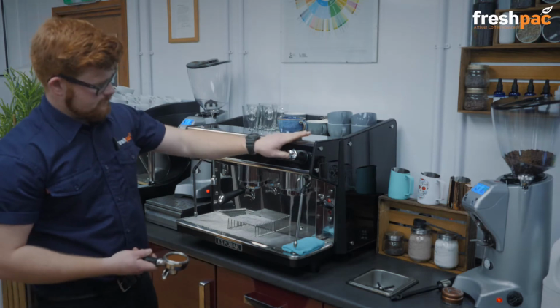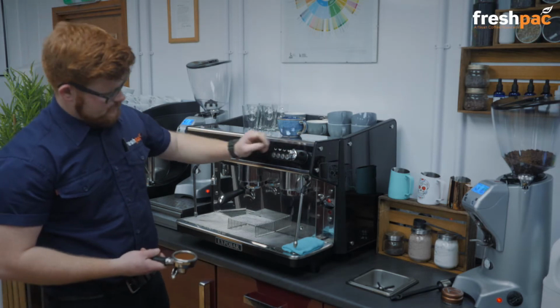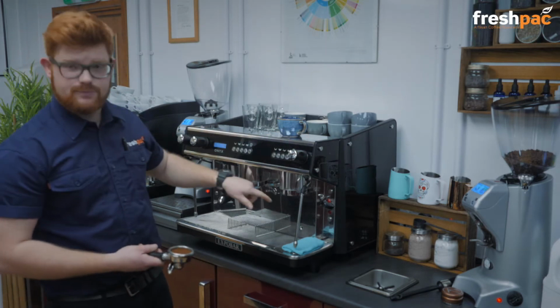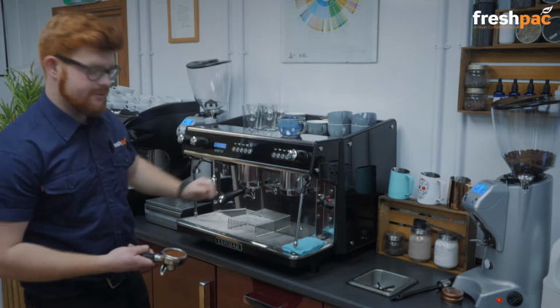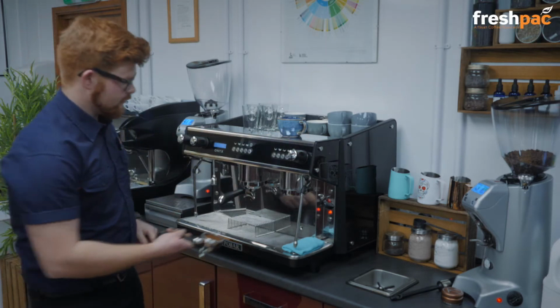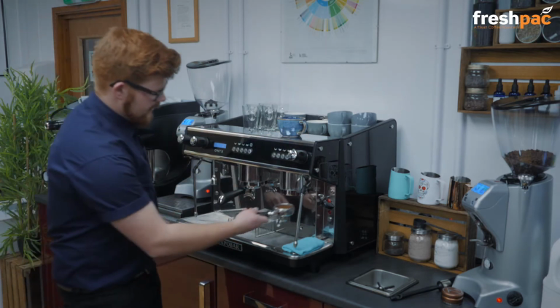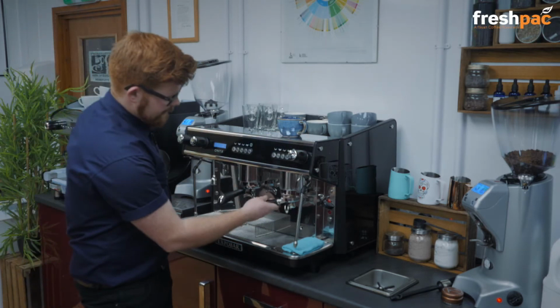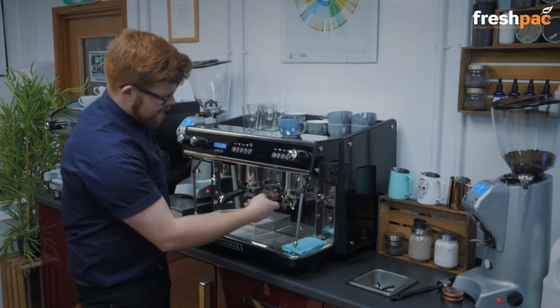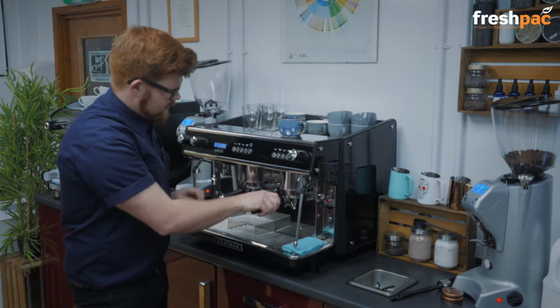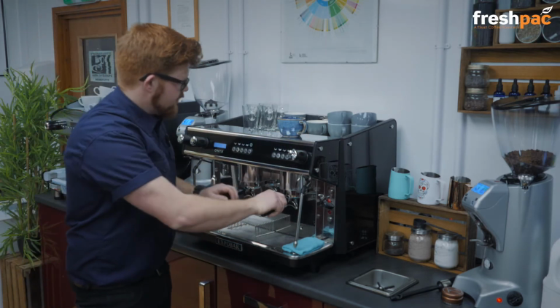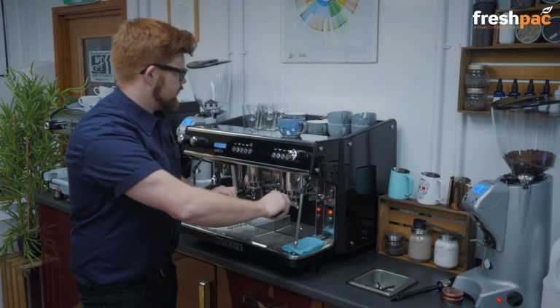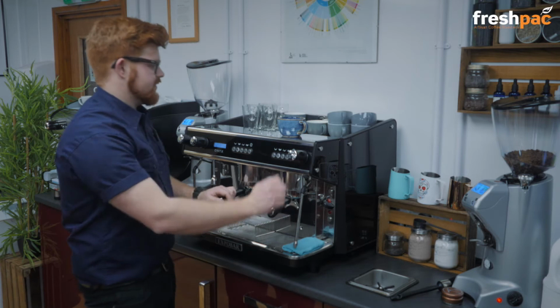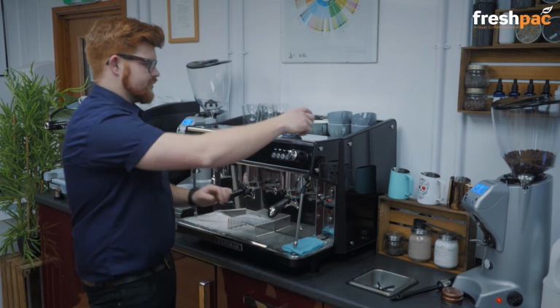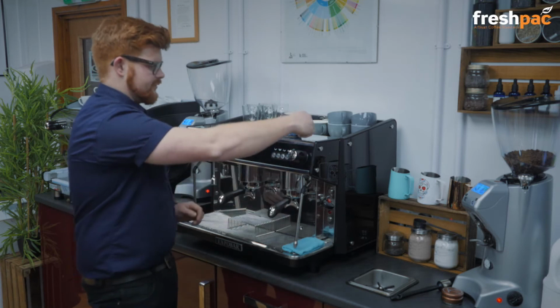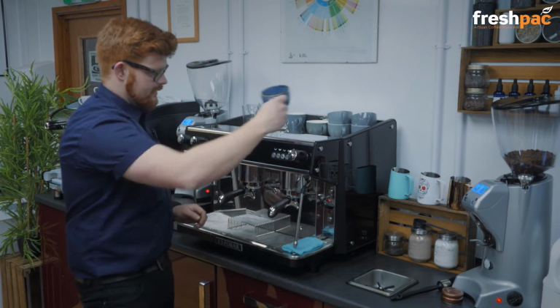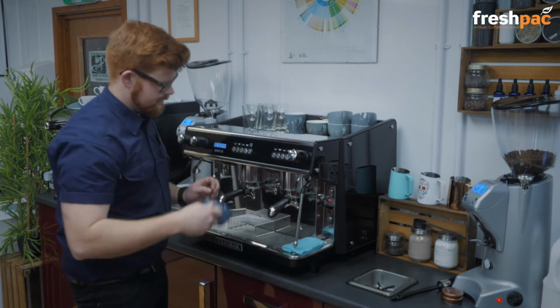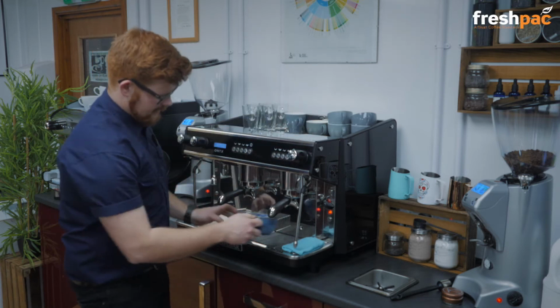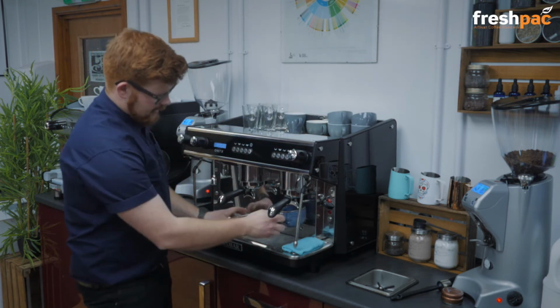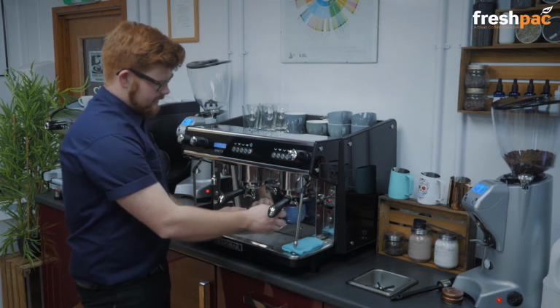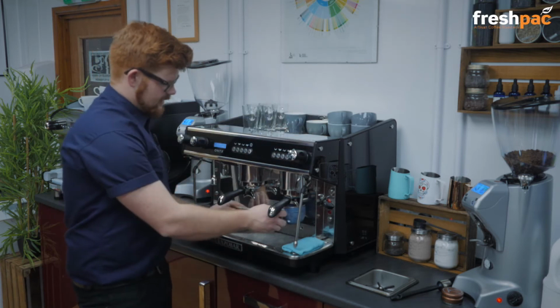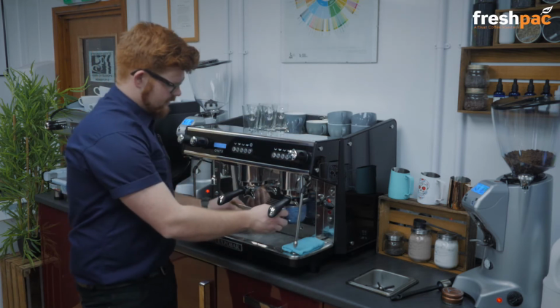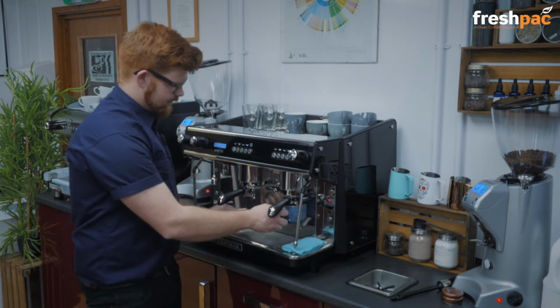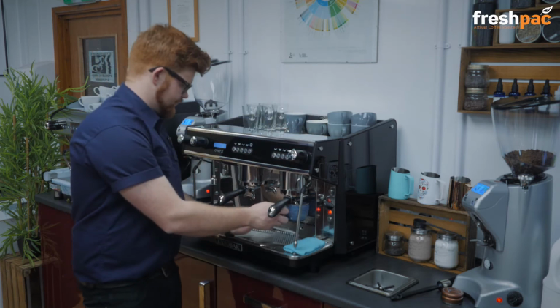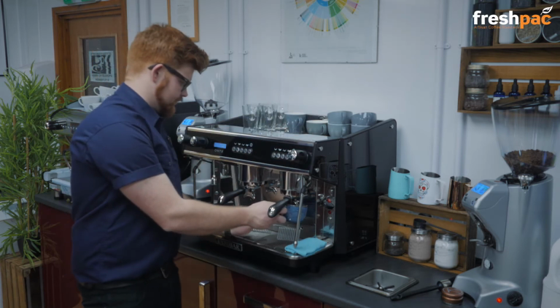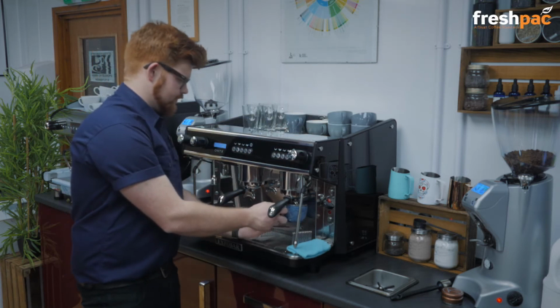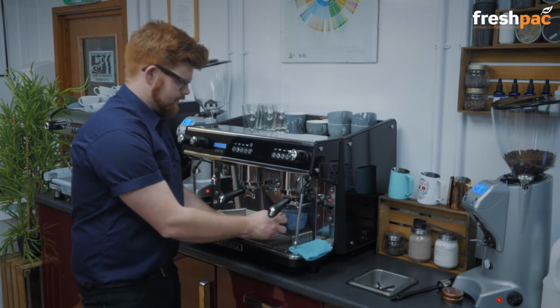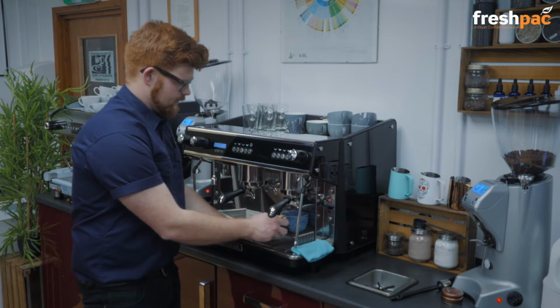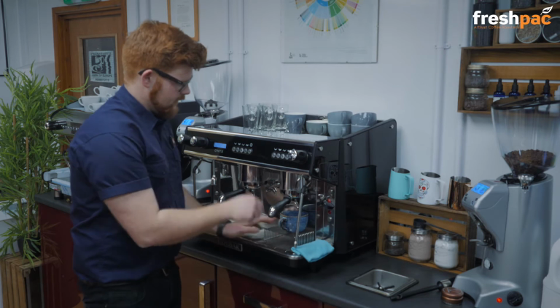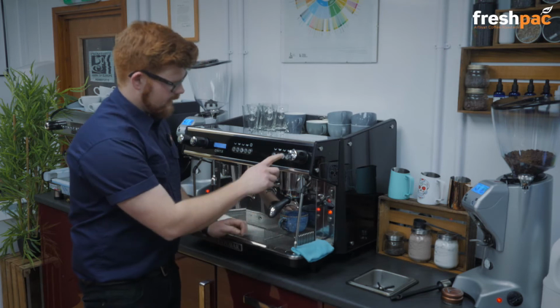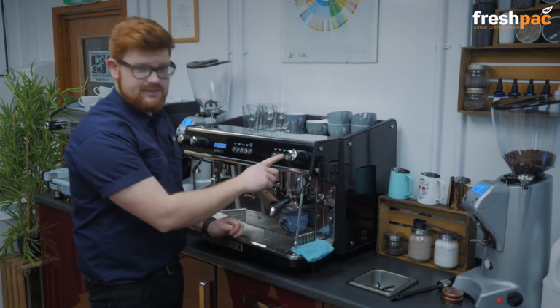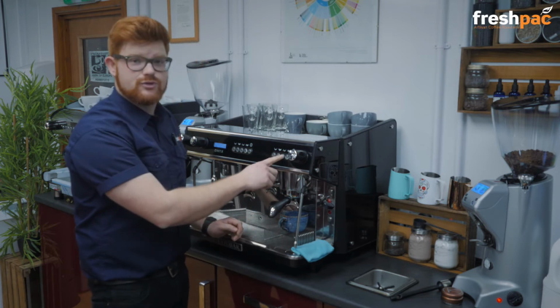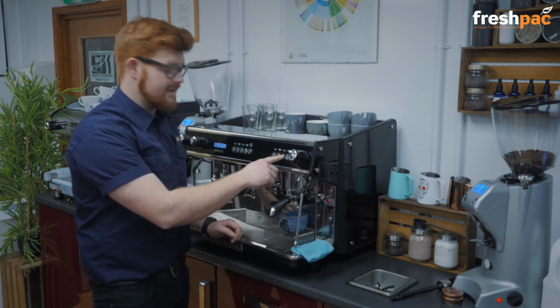Just purge the group there, place your portafilter in, cup underneath and then double shot button.